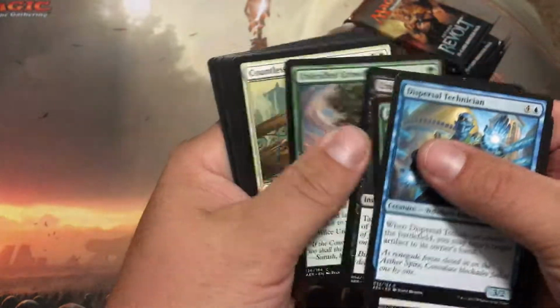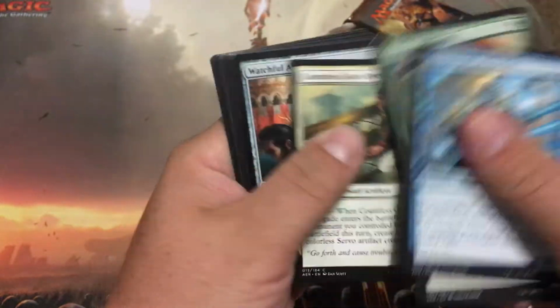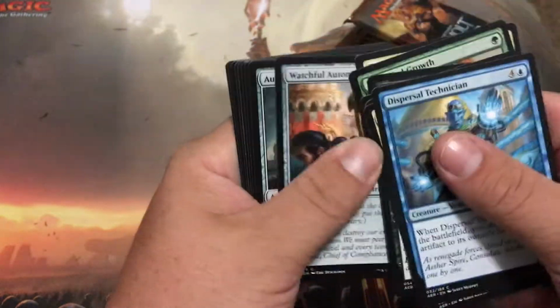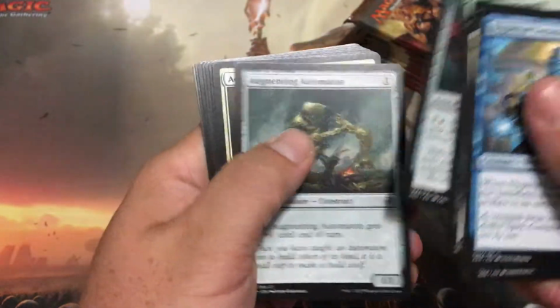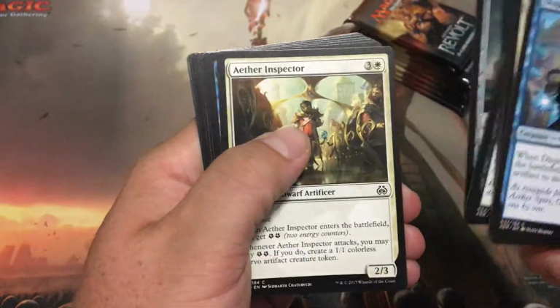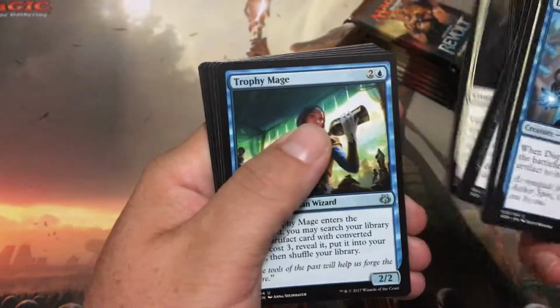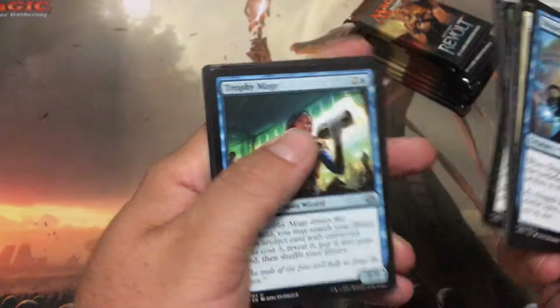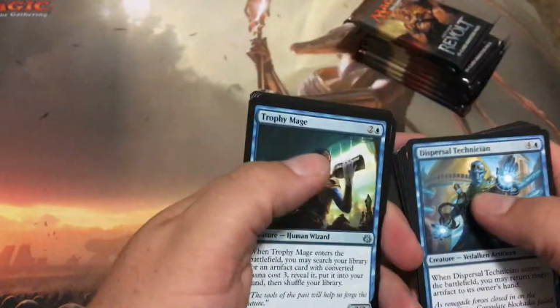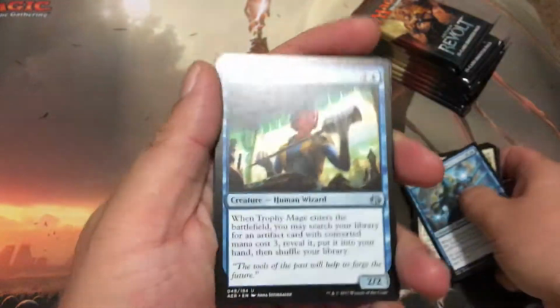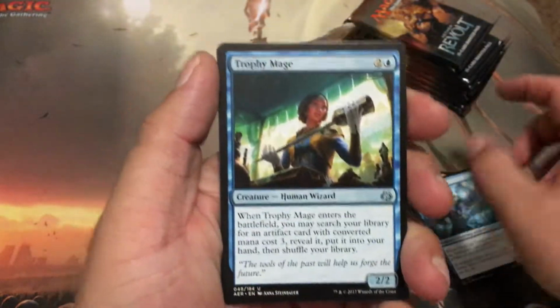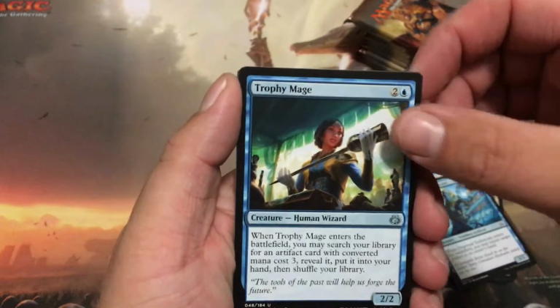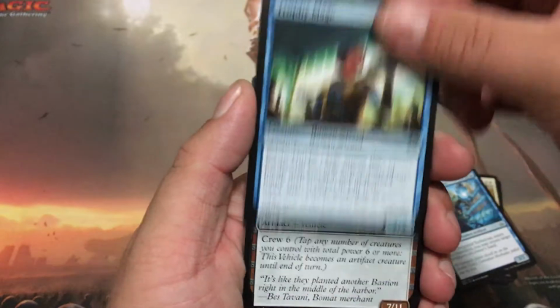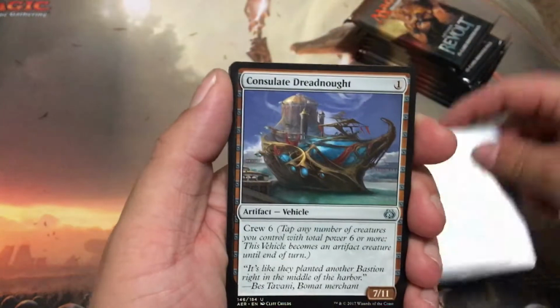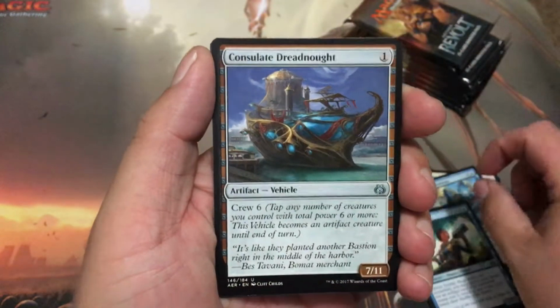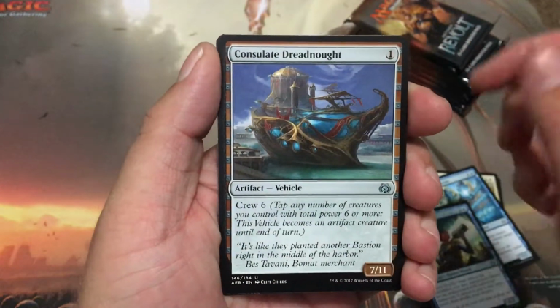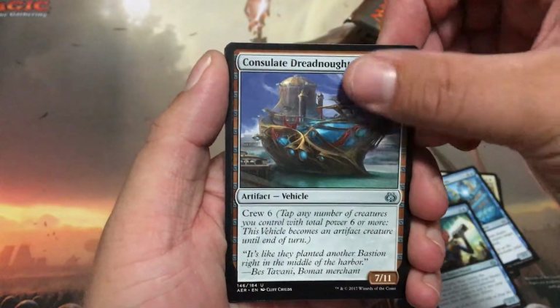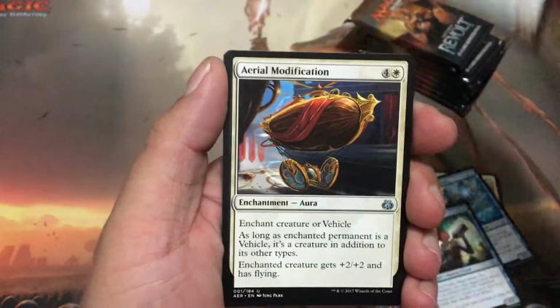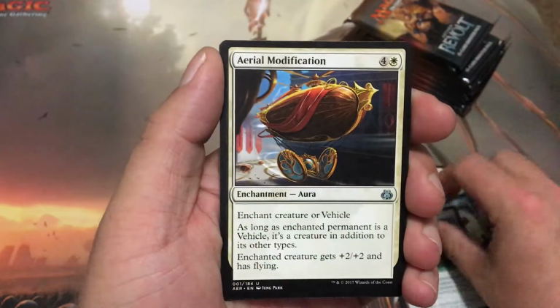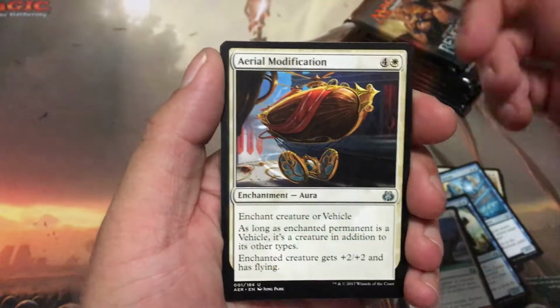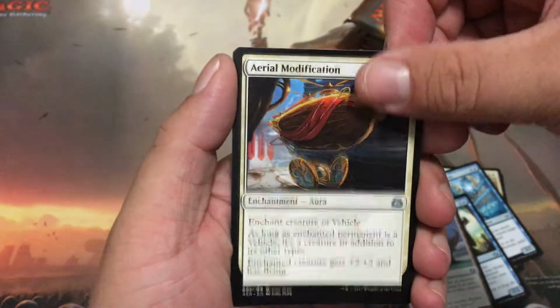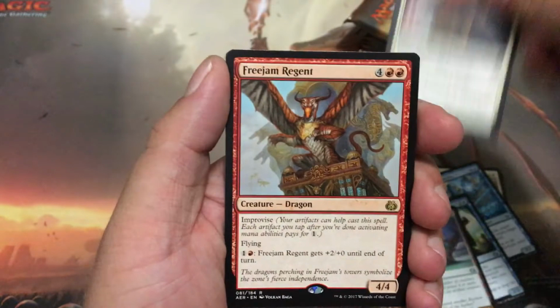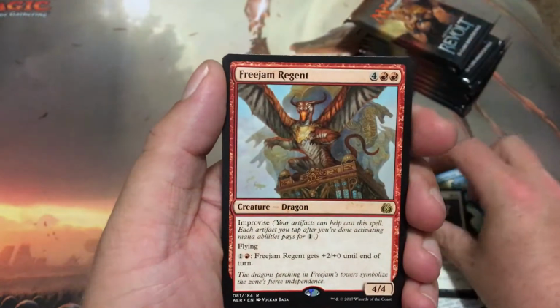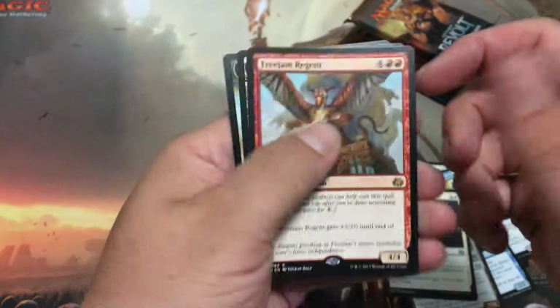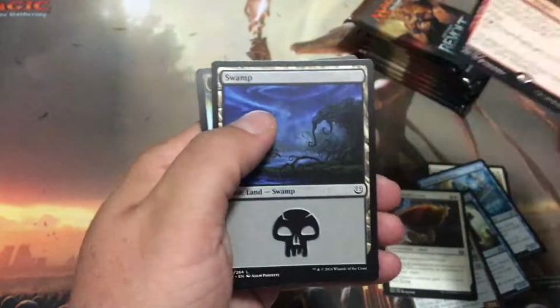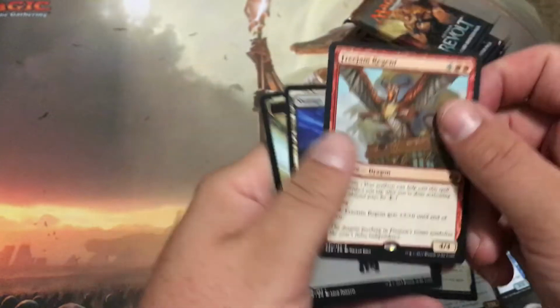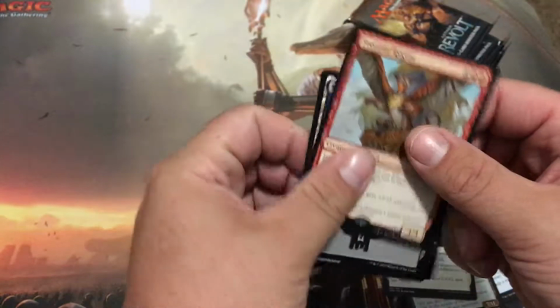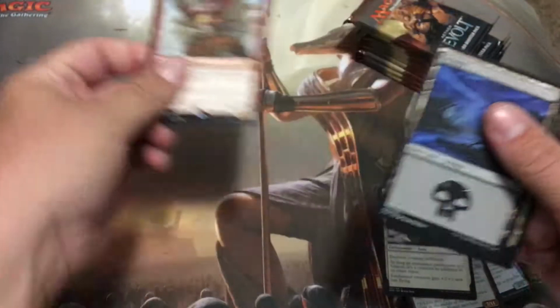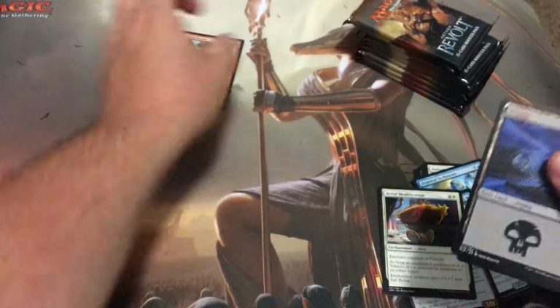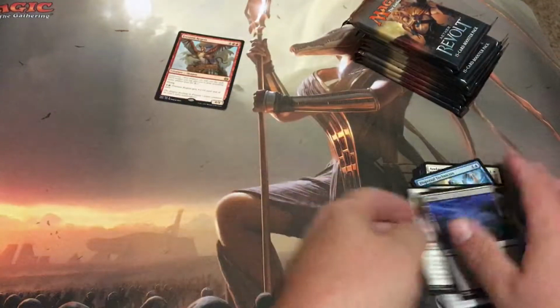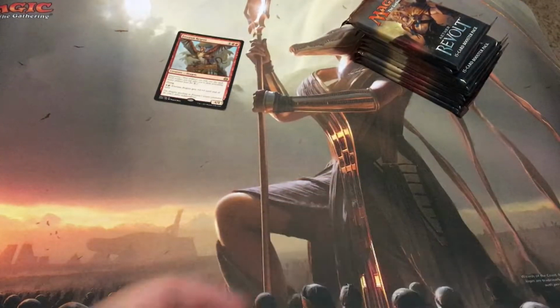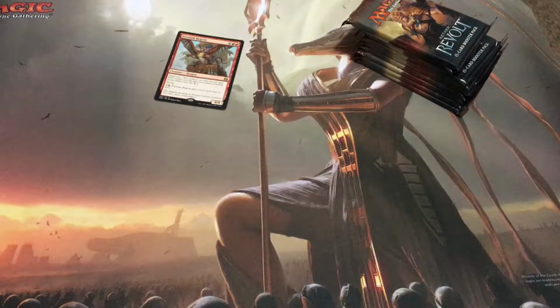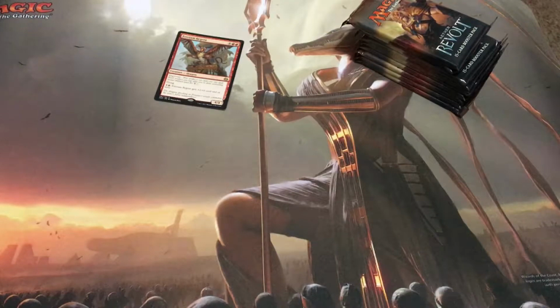Alright let's see what we can get here — let's get some Fatal Pushes, we need those. Trophy Mage, Consulate Dreadnought, Aerial Modification, and Freejam Regent. Nothing good there, let's put these to the side.